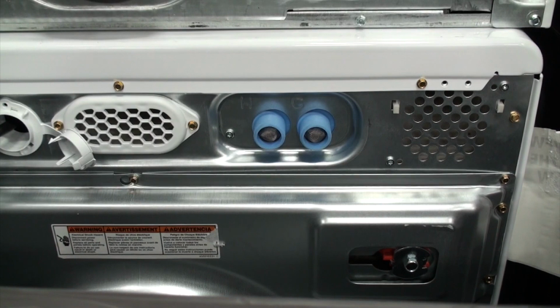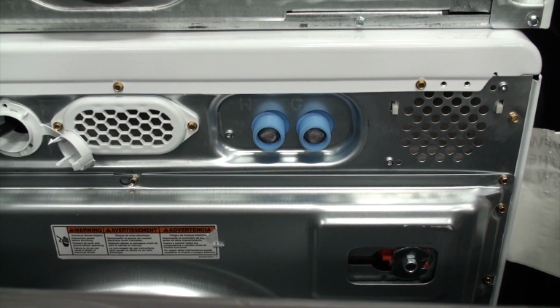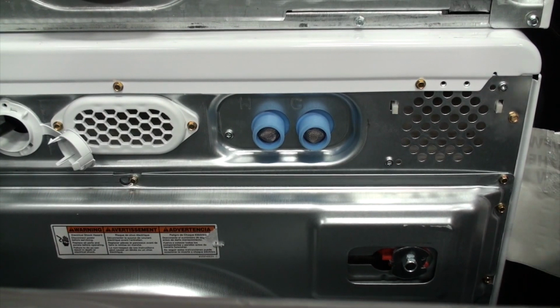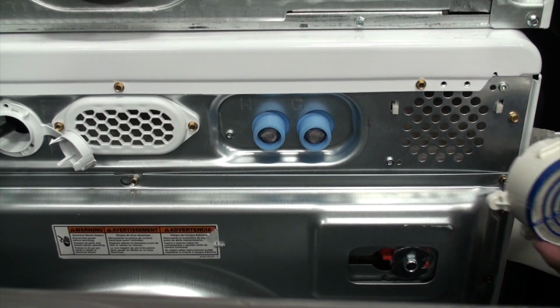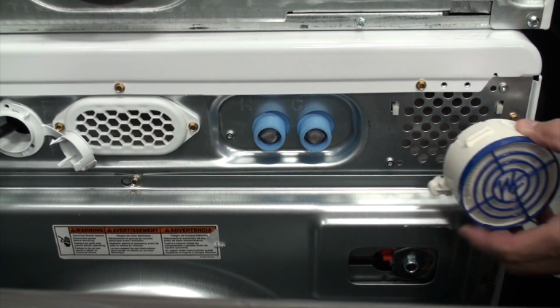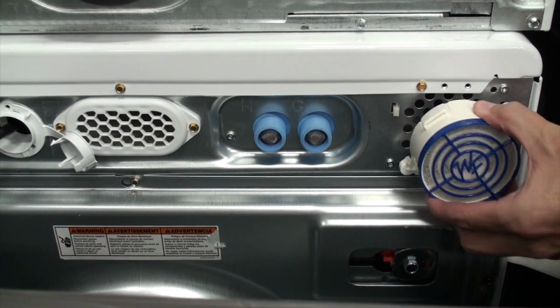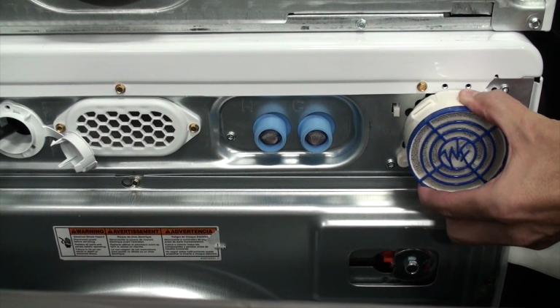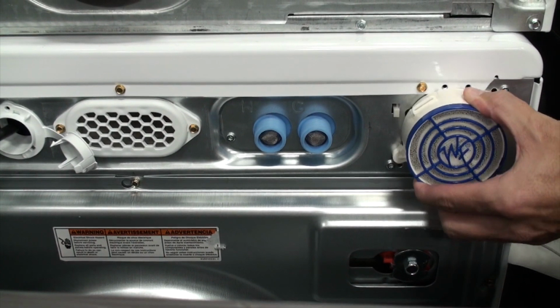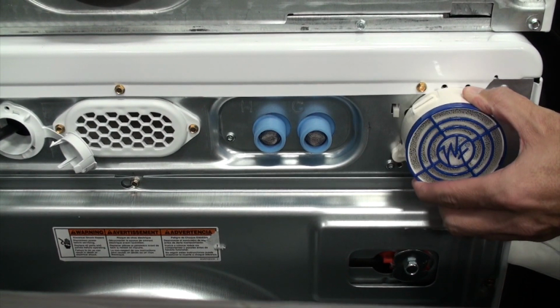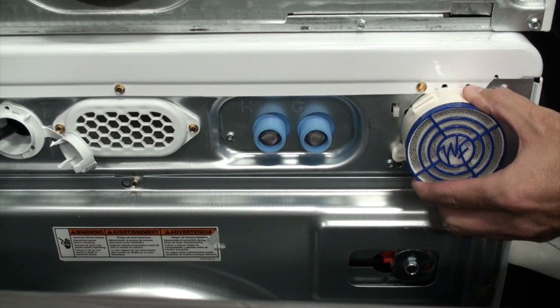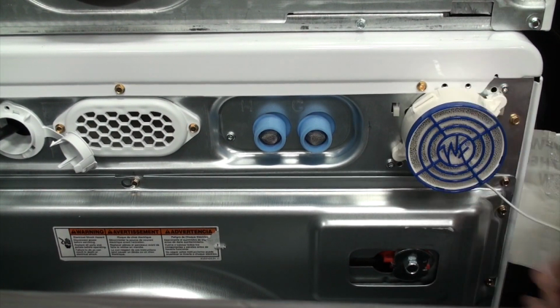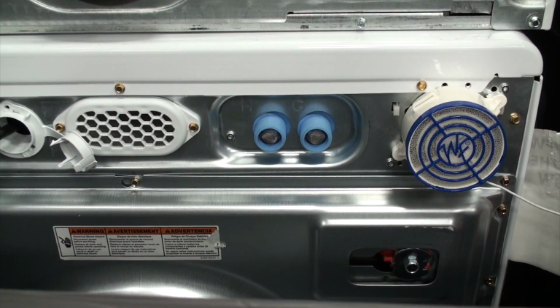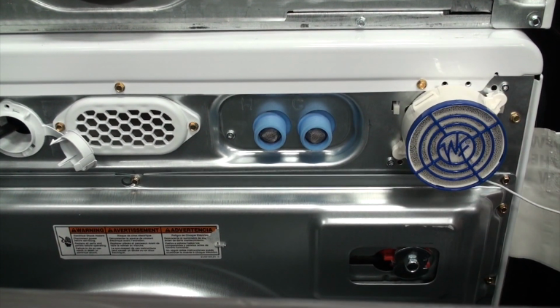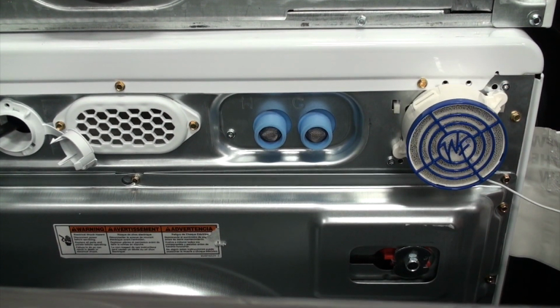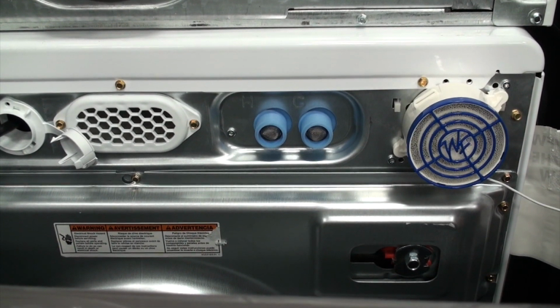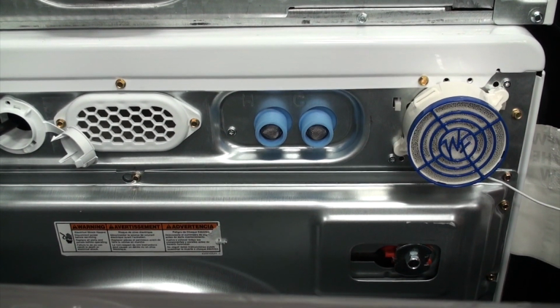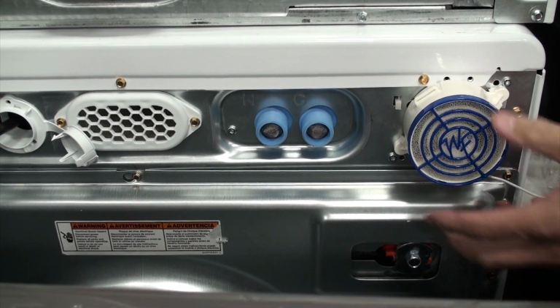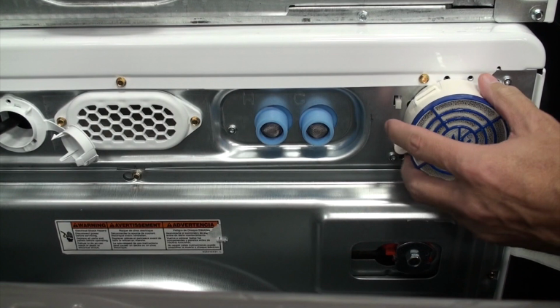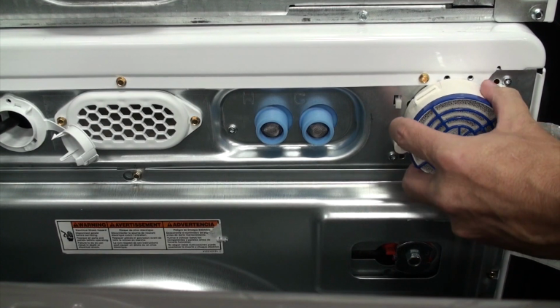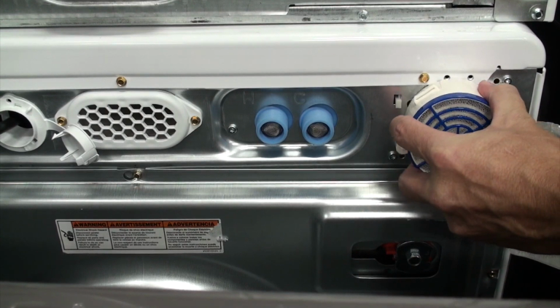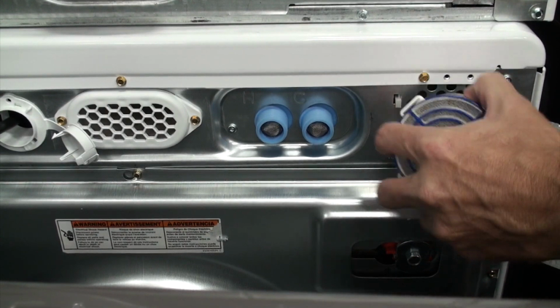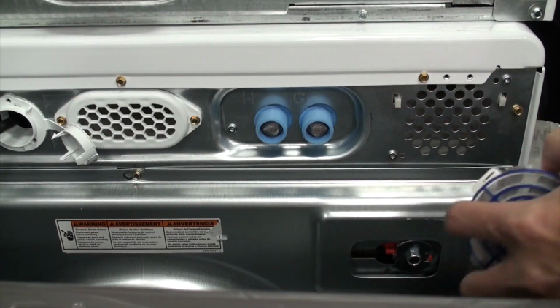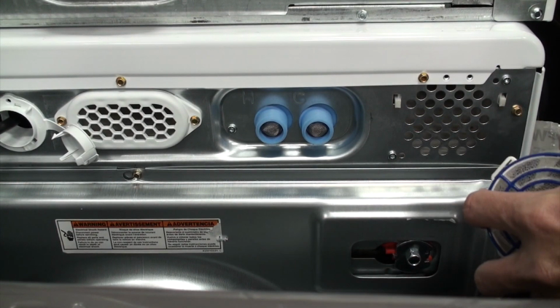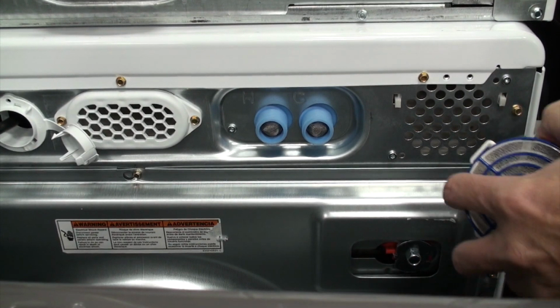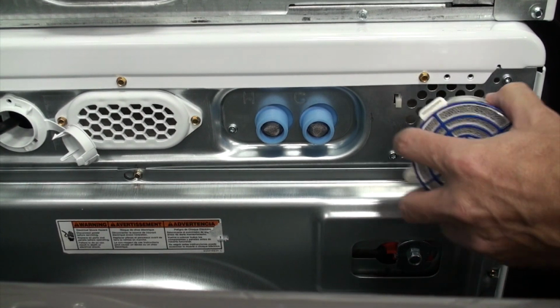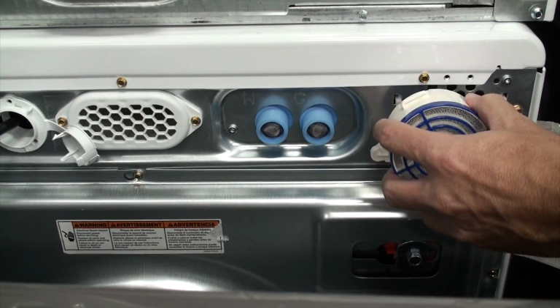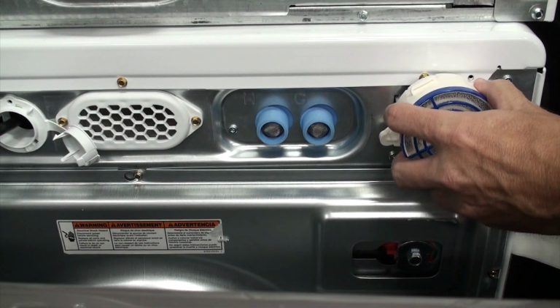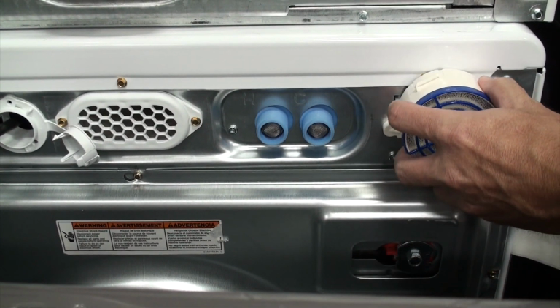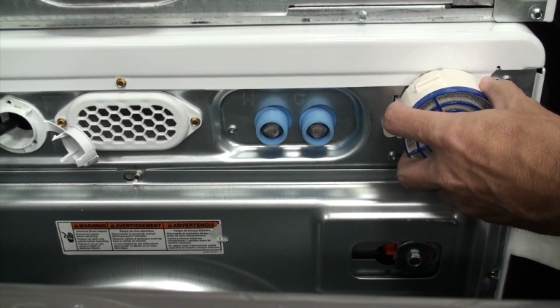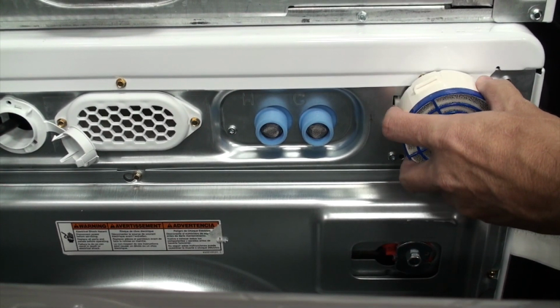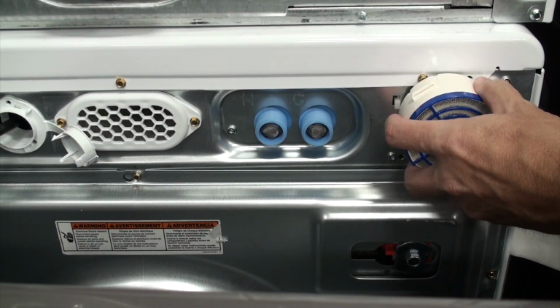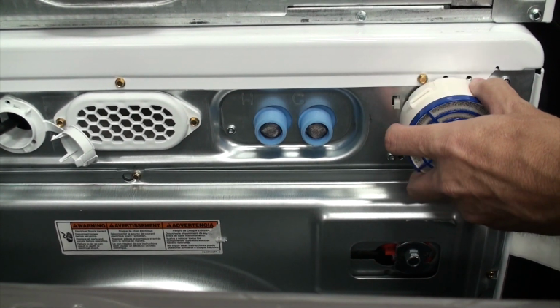This is a Whirlpool W4 vent — that is the air inlet vent that the Washer Fan Breeze installs over the top of. The air outlet vent is on the left and is white.